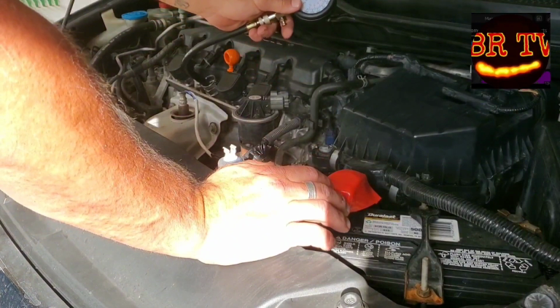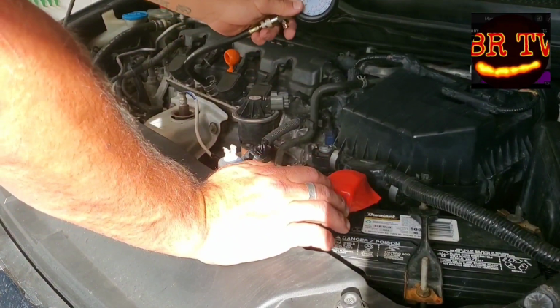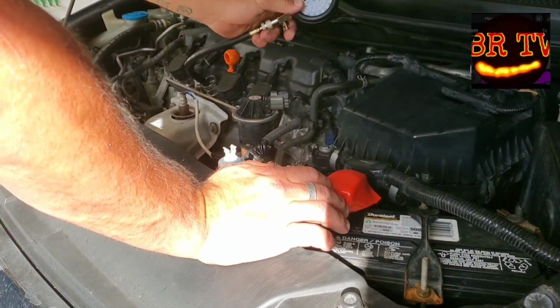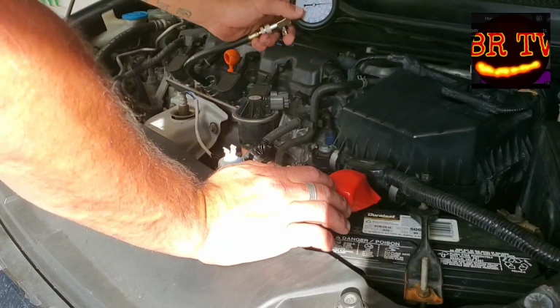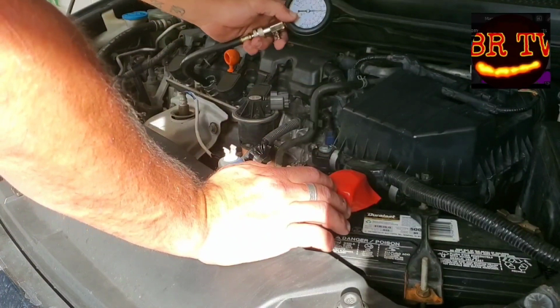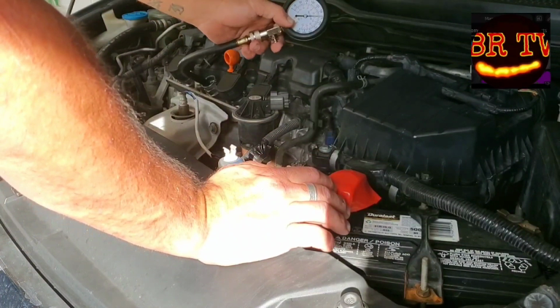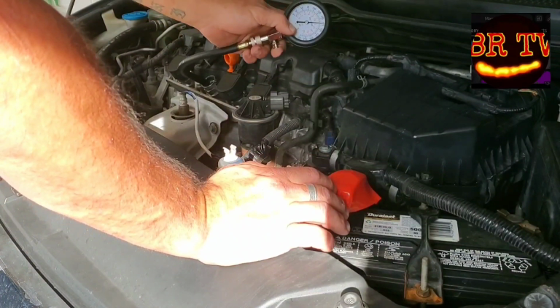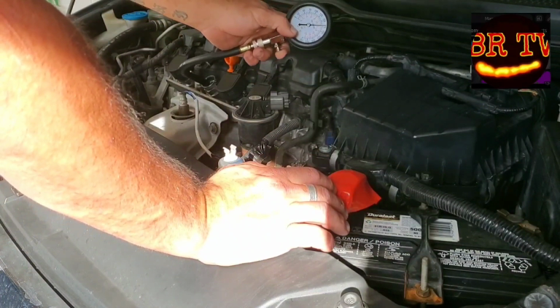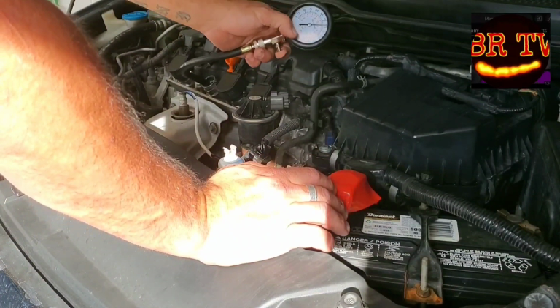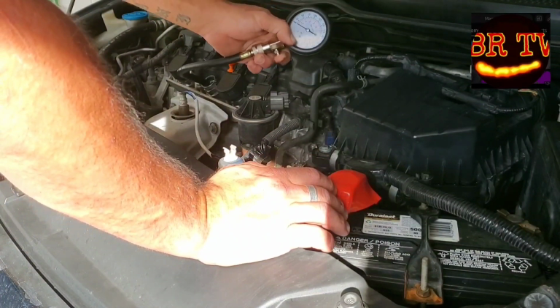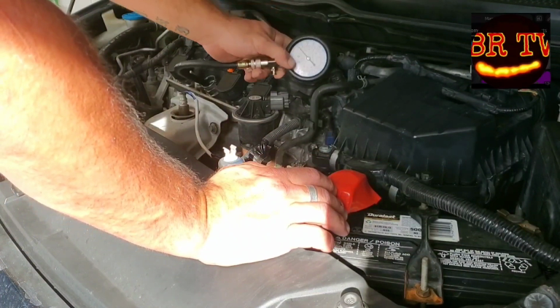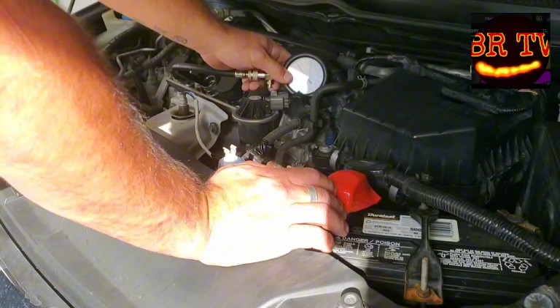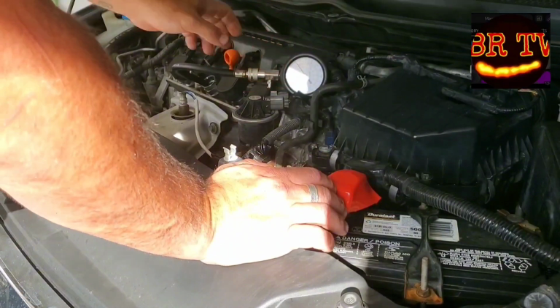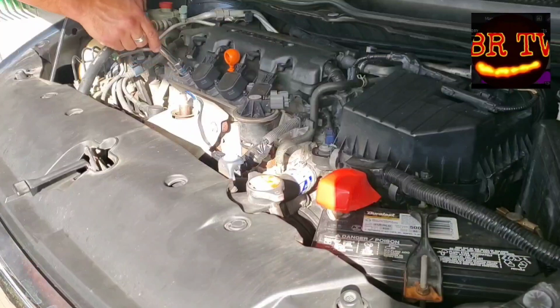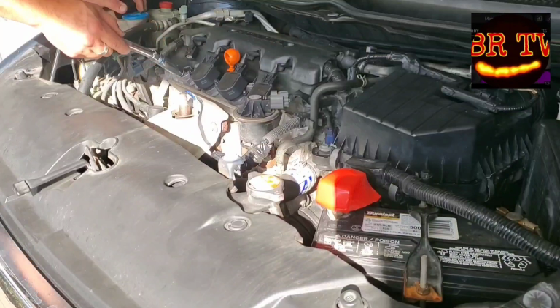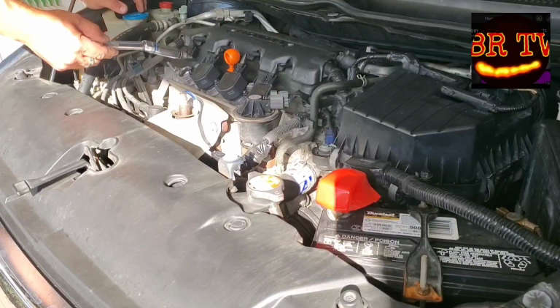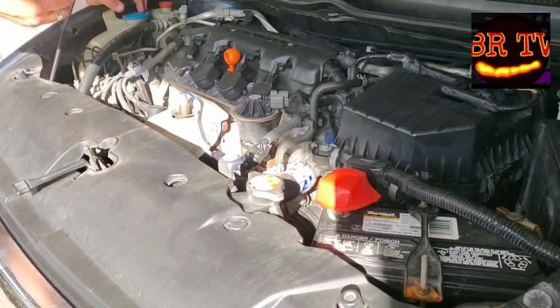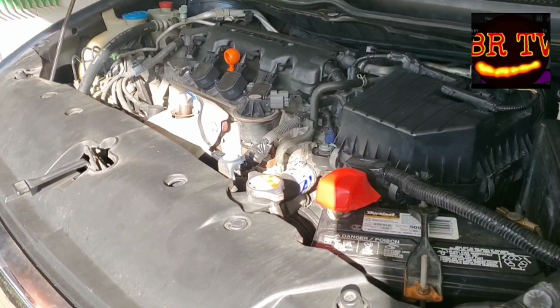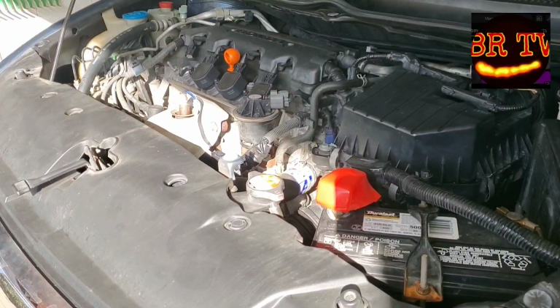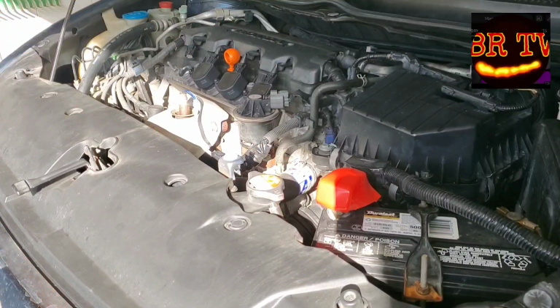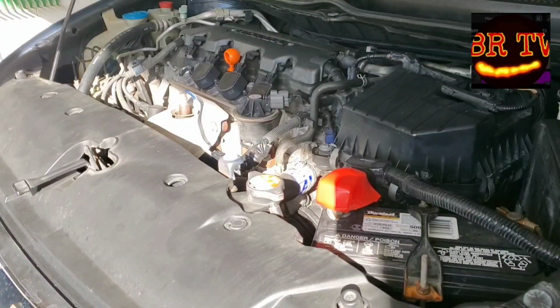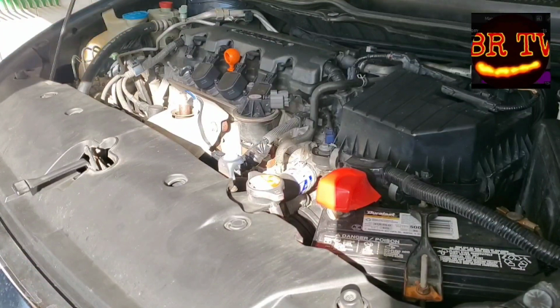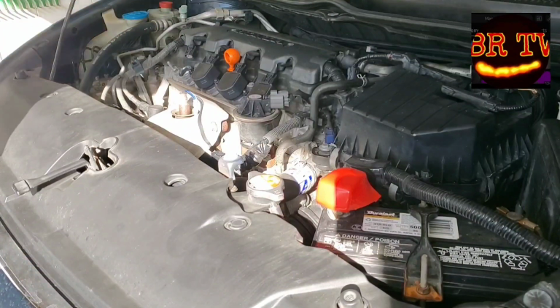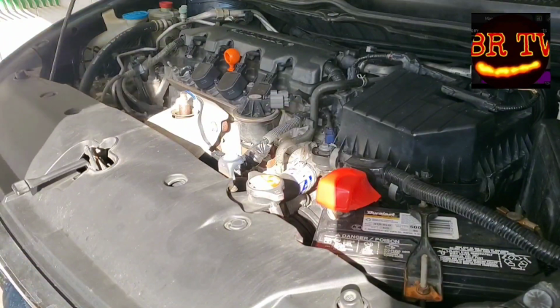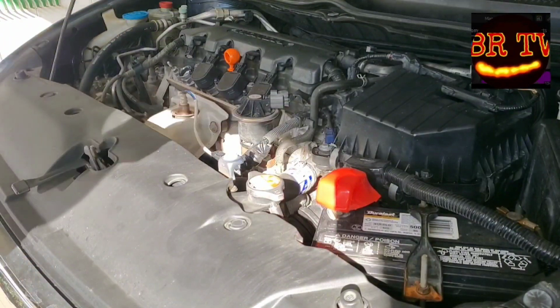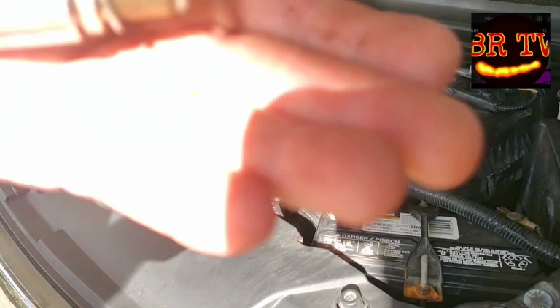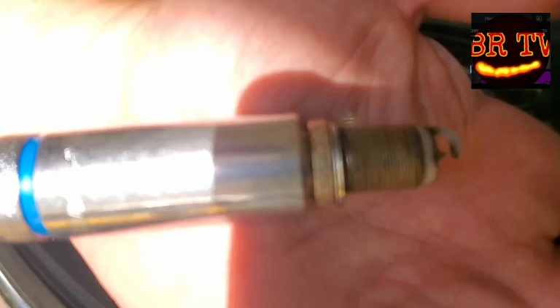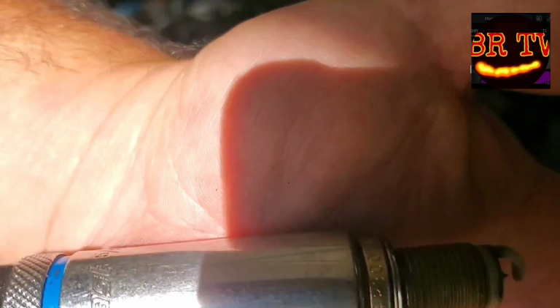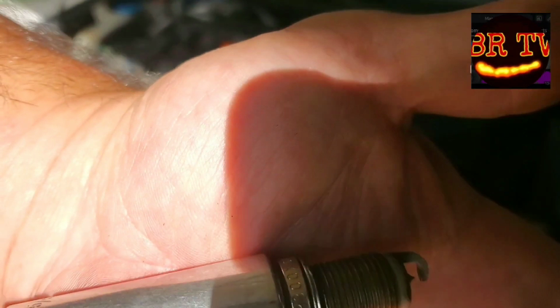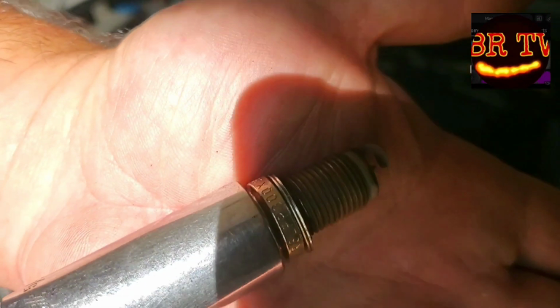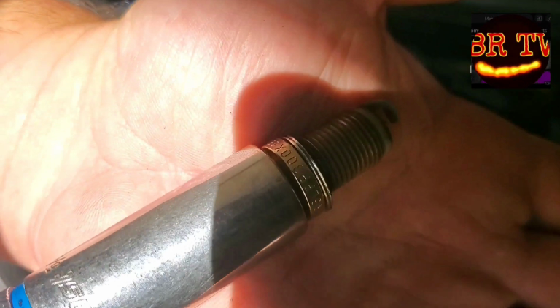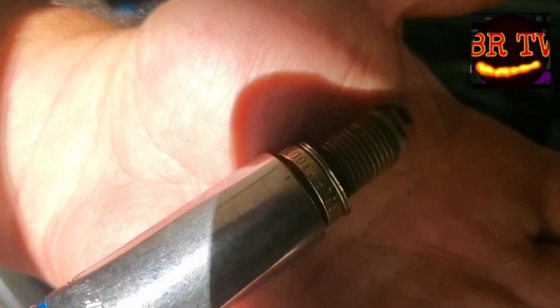Wow, 175 PSI on this one. Looks good — this one's not oily either. That's cylinder number one.